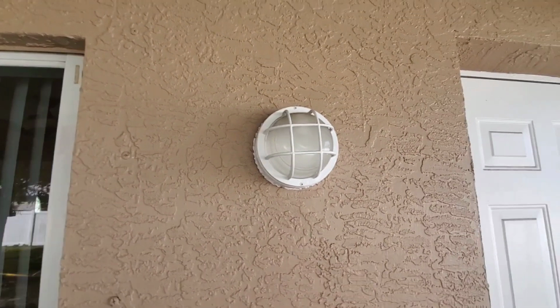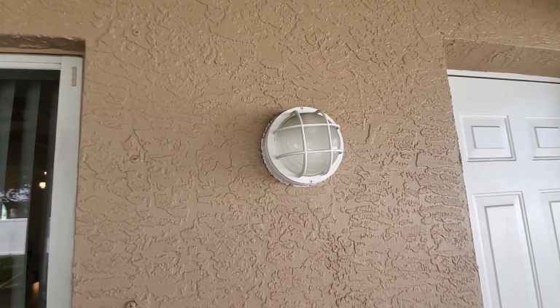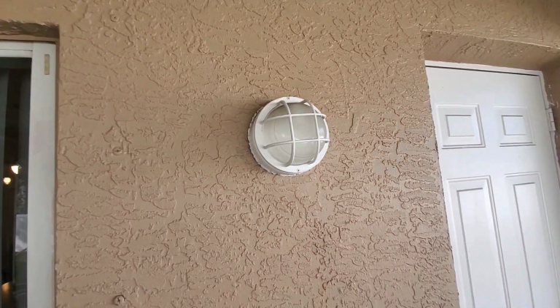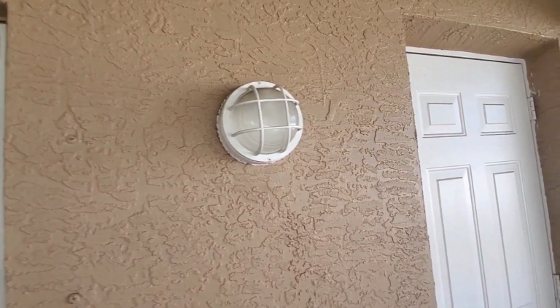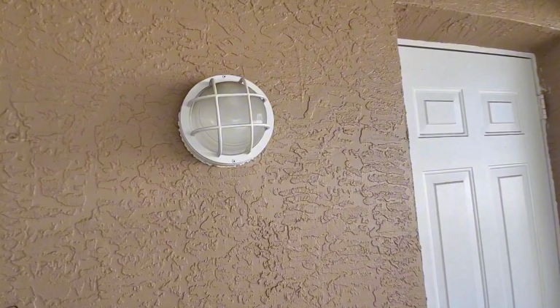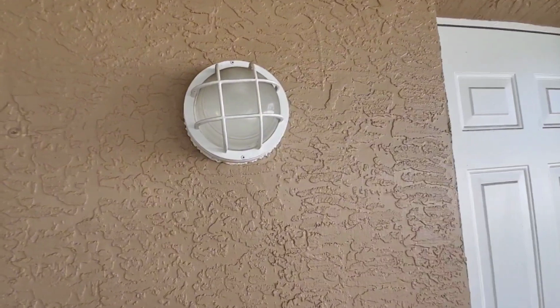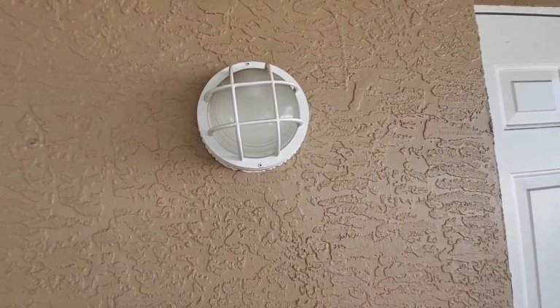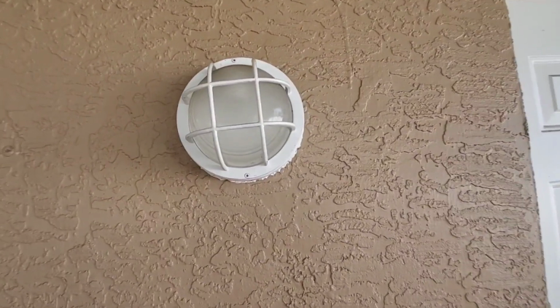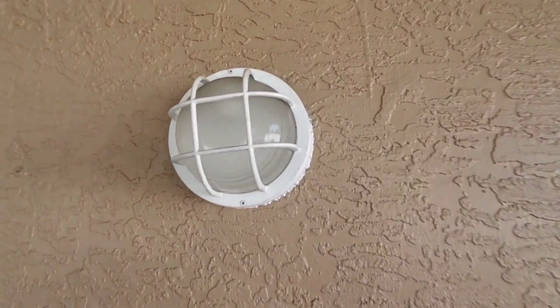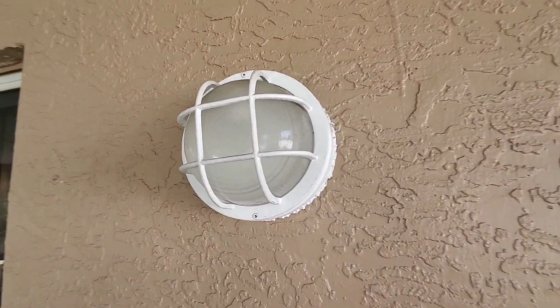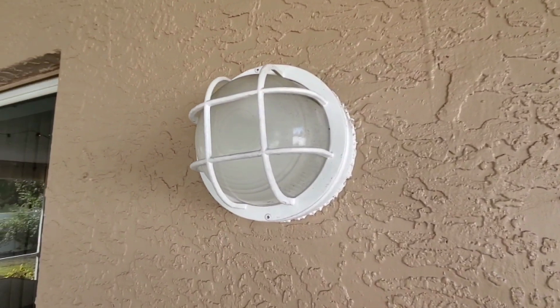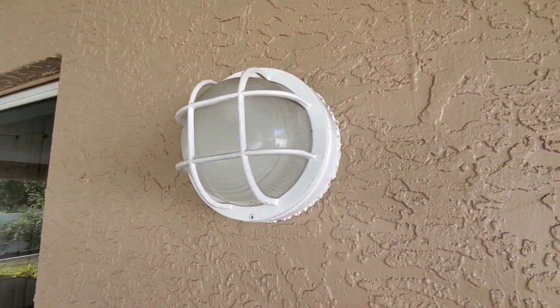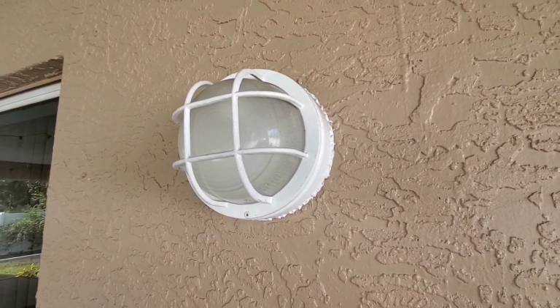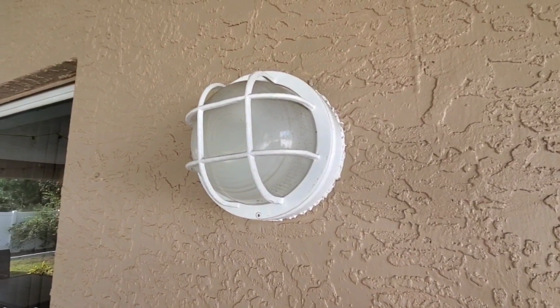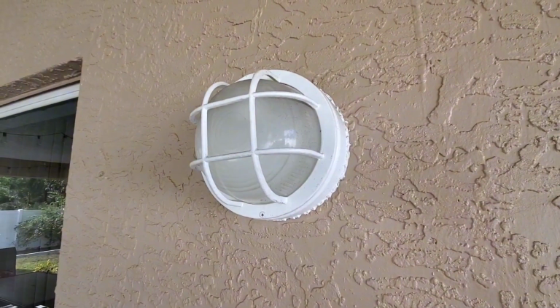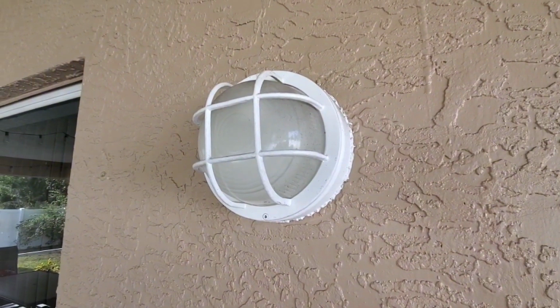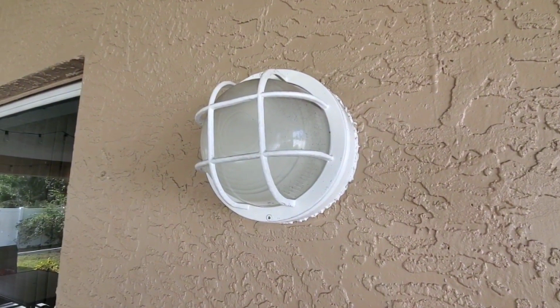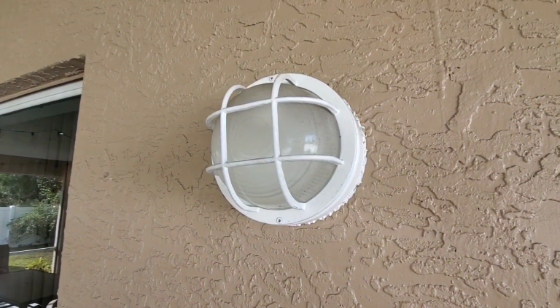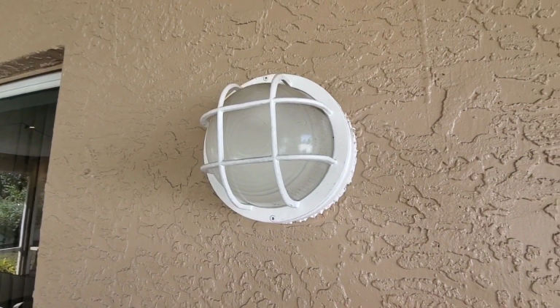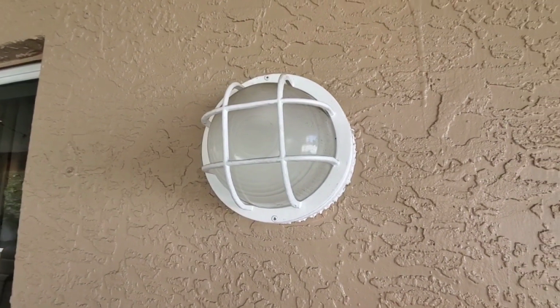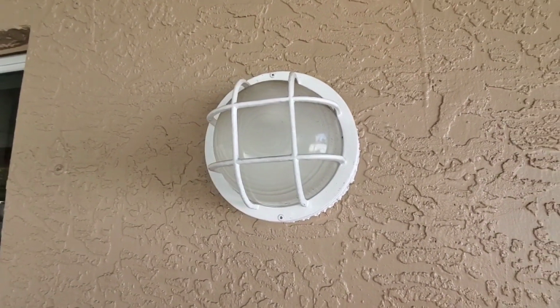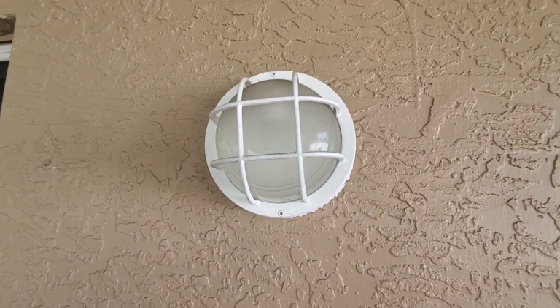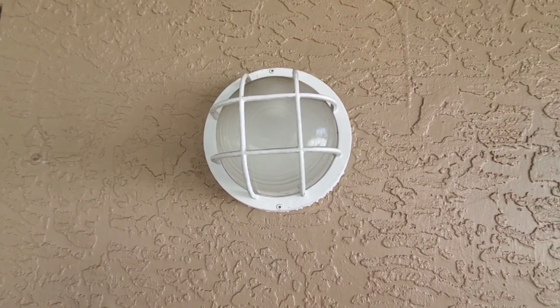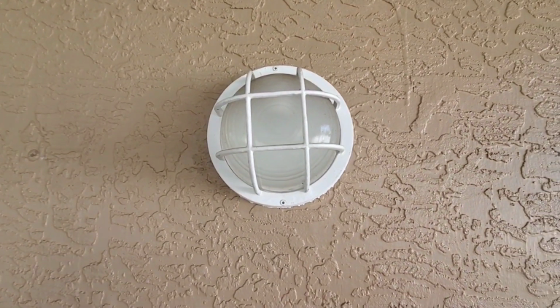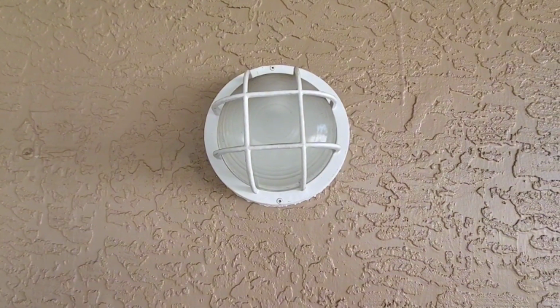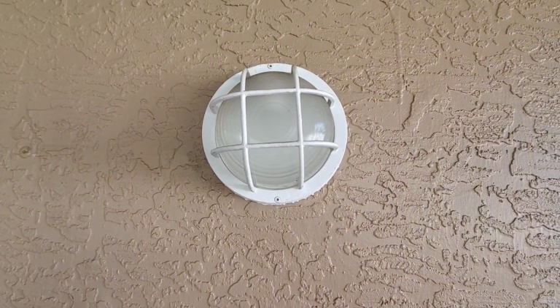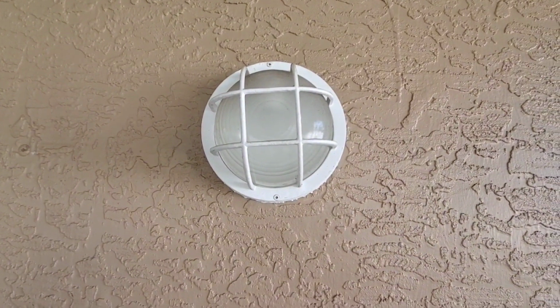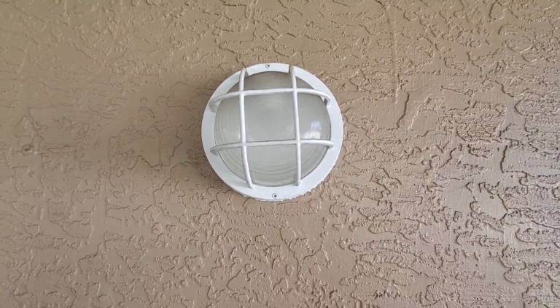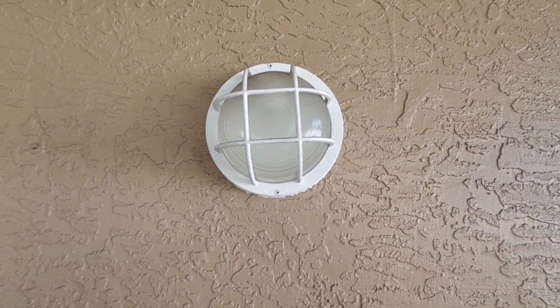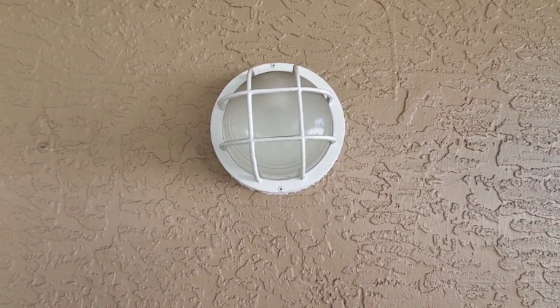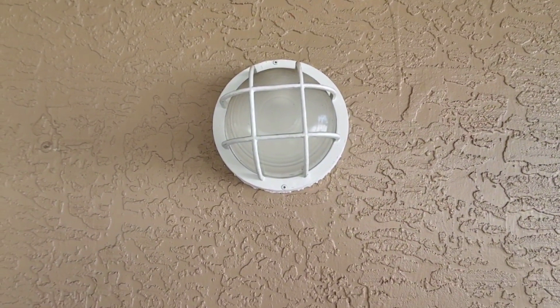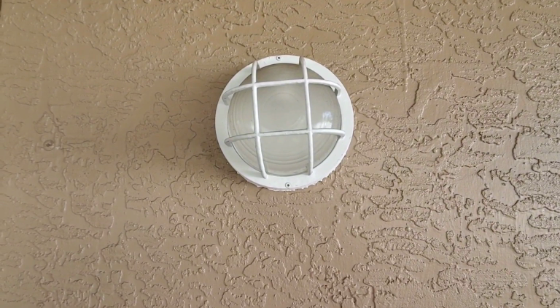We get a lot of storms here with wind, and I haven't had any problems with this. I've been very happy with the light that it puts out and overall just very happy with this product. So if you're looking for a great outdoor light, definitely check this one out.